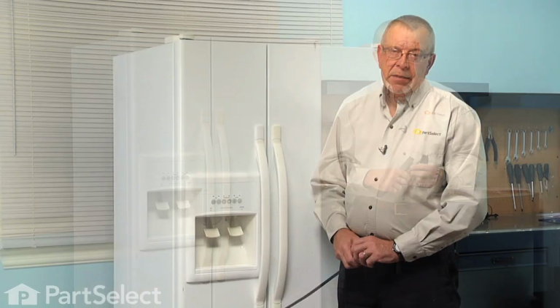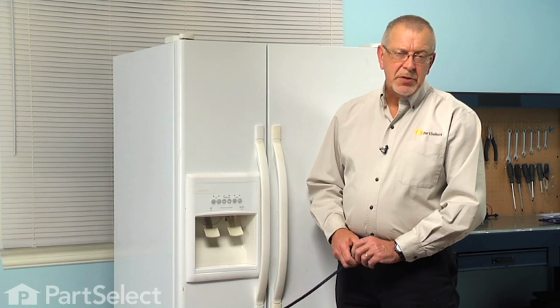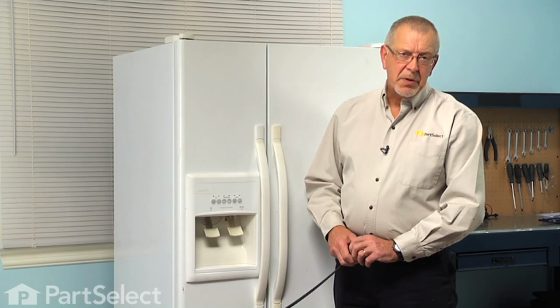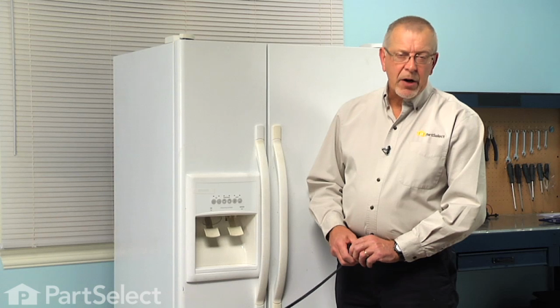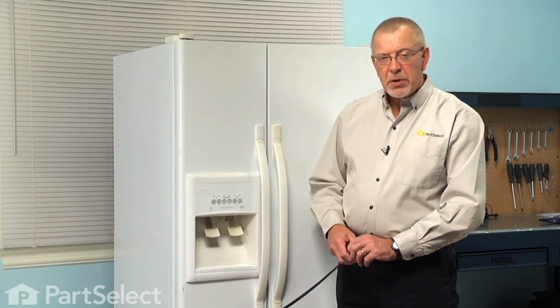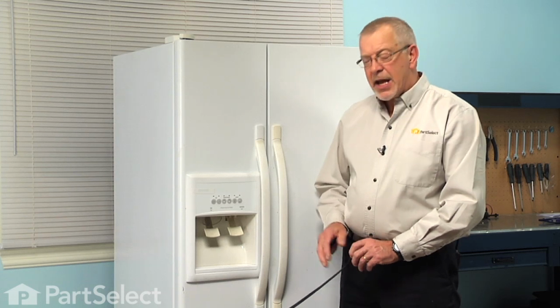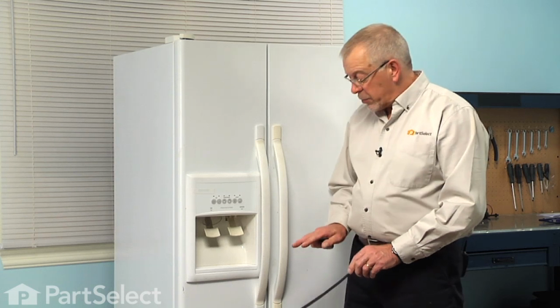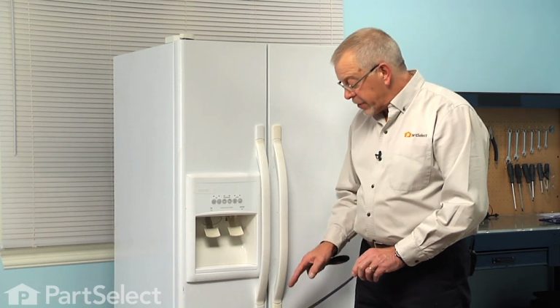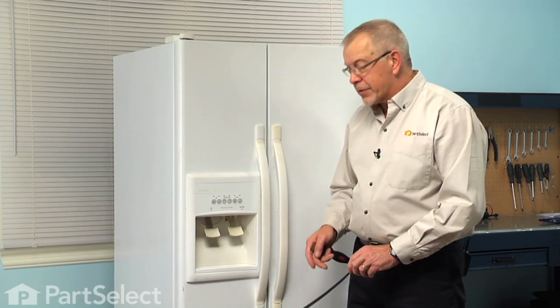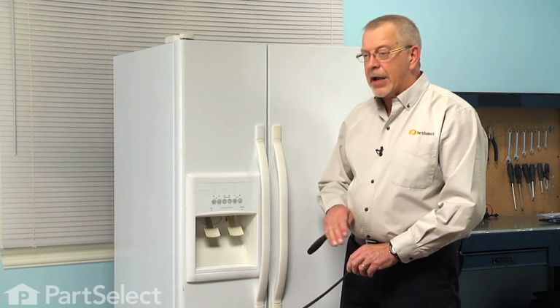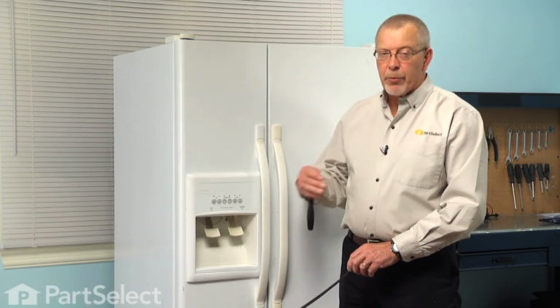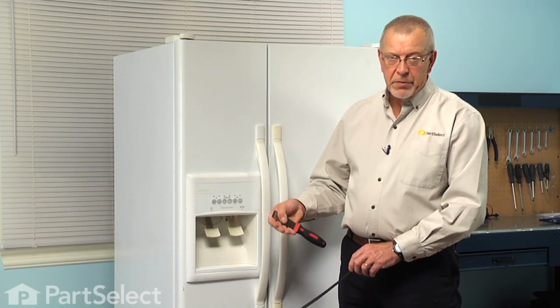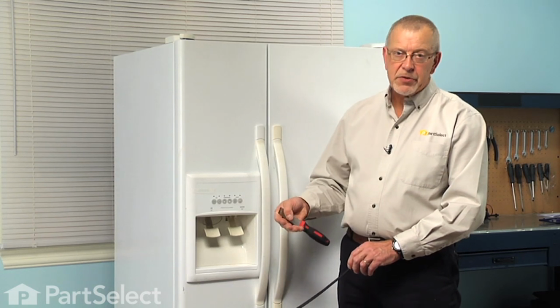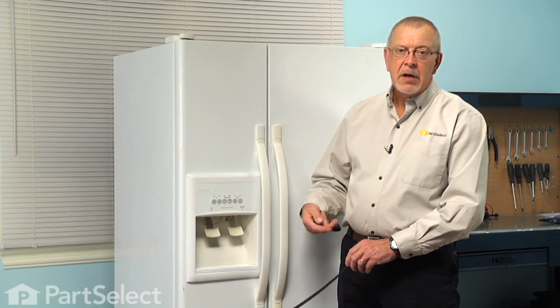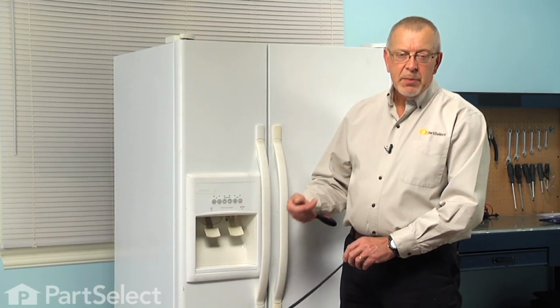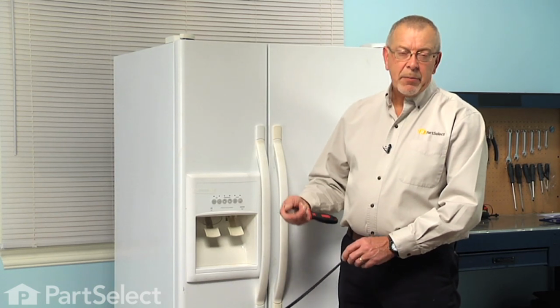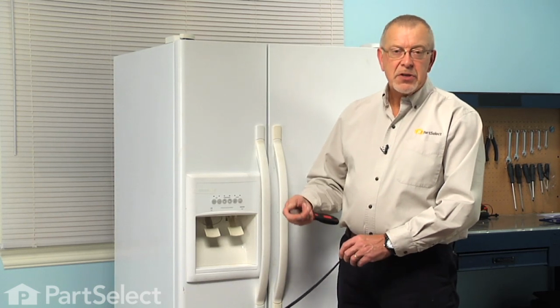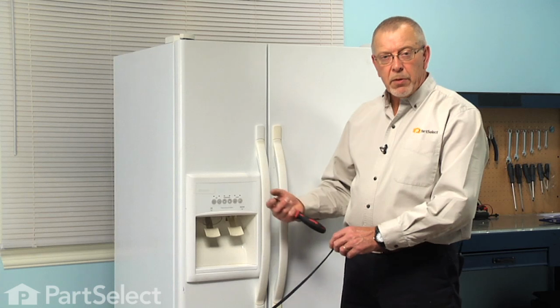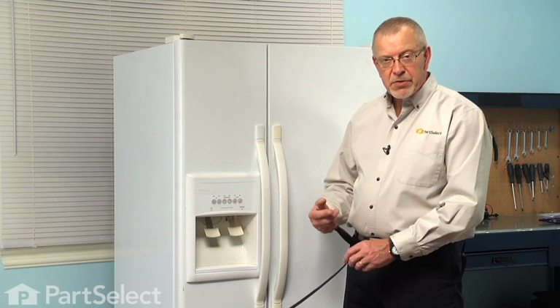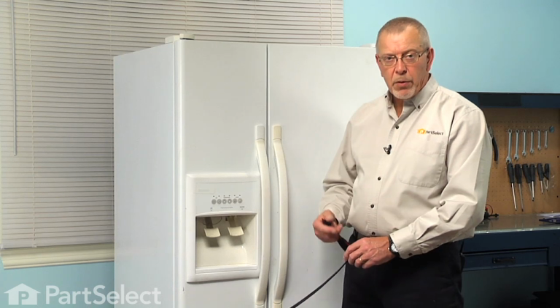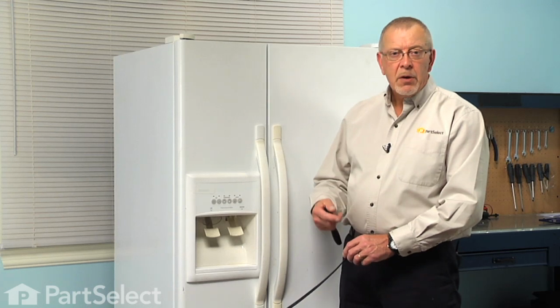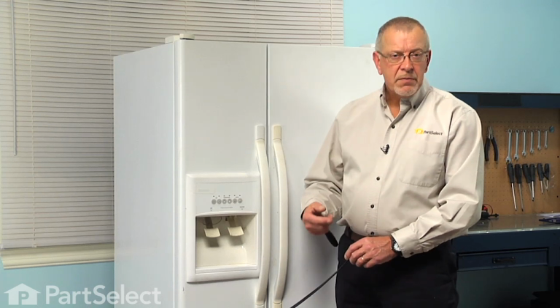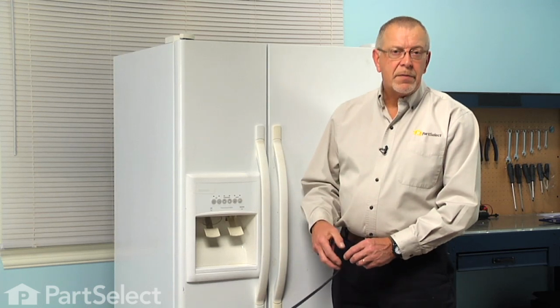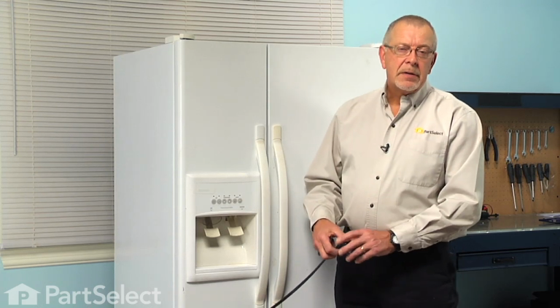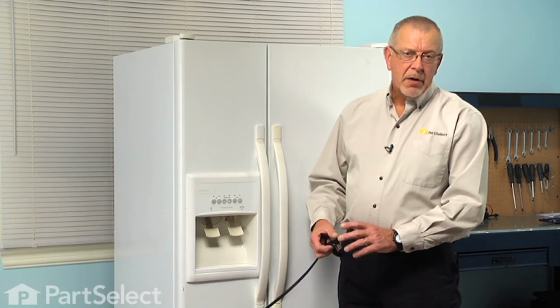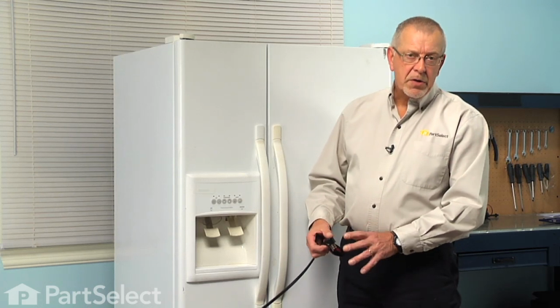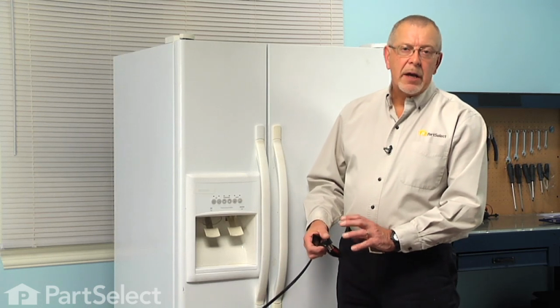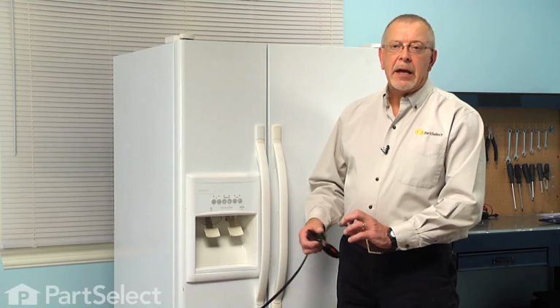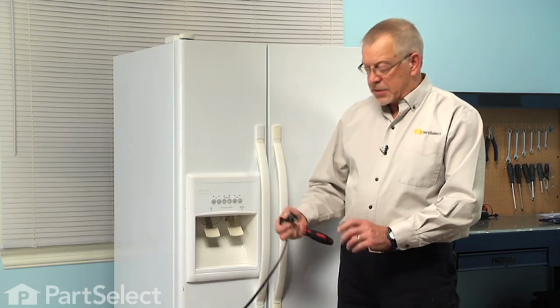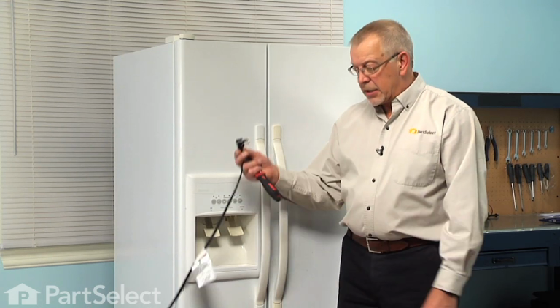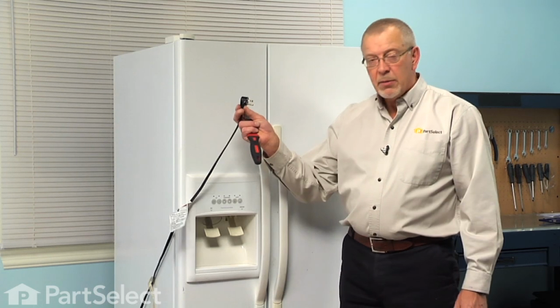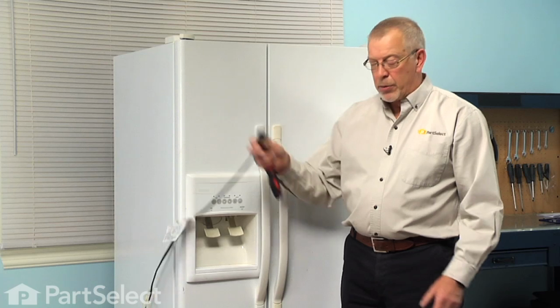To do this repair we will need to access both the front and the rear of the refrigerator, so you may make preparations to pull the refrigerator forward, which will involve turning off the water supply and disconnecting the power cord.